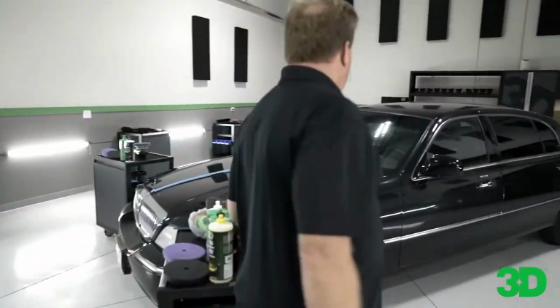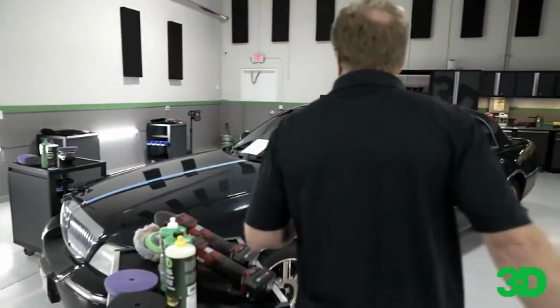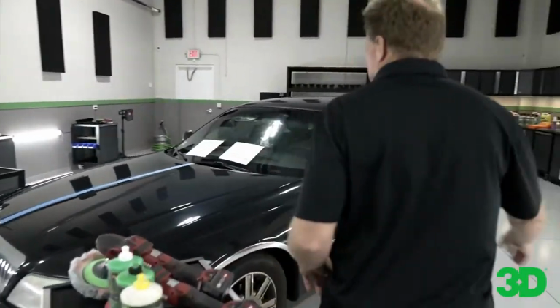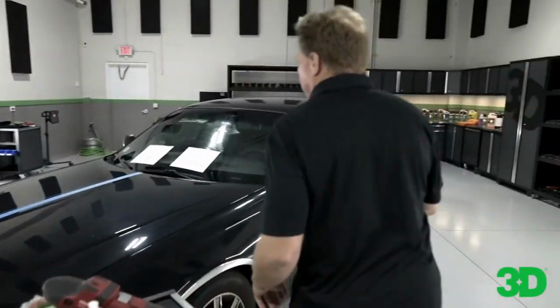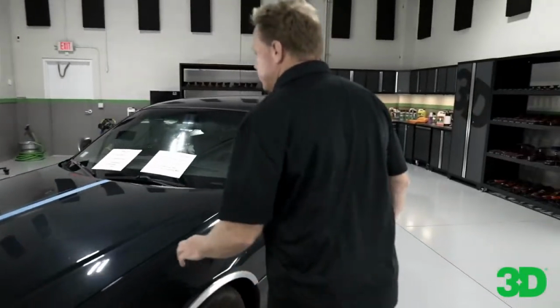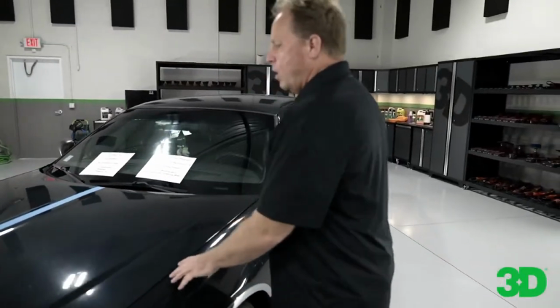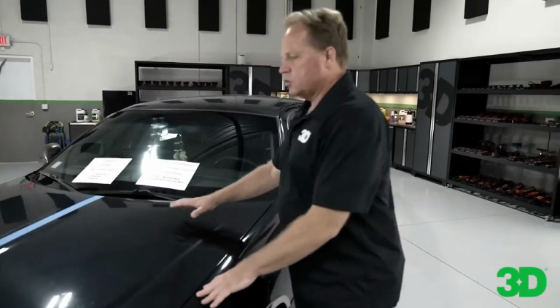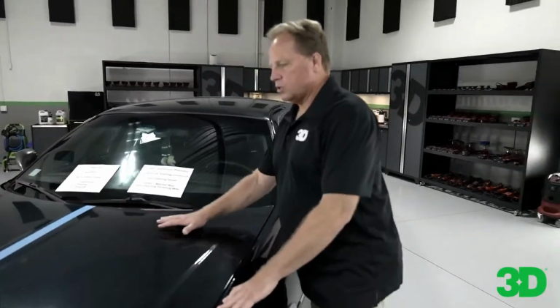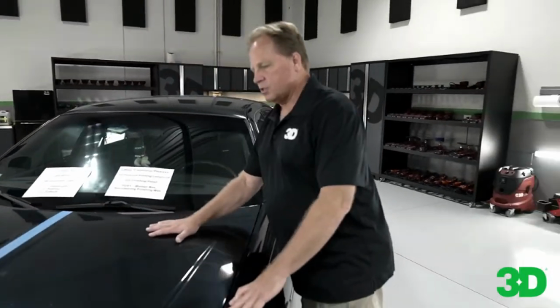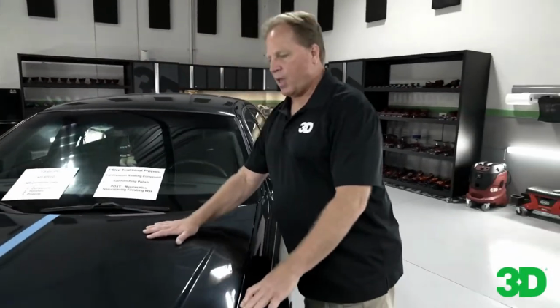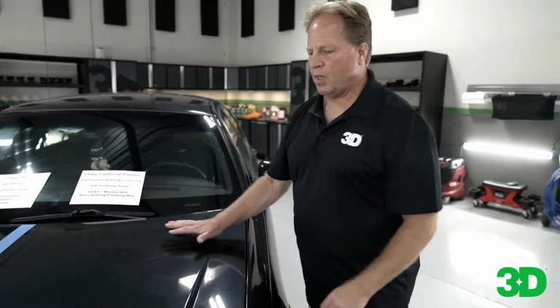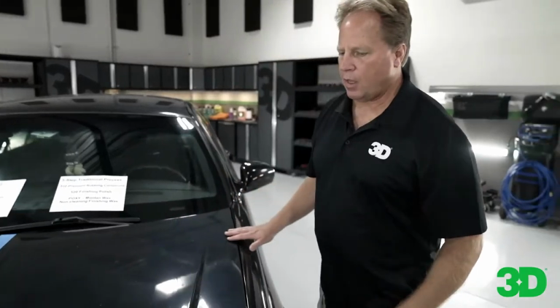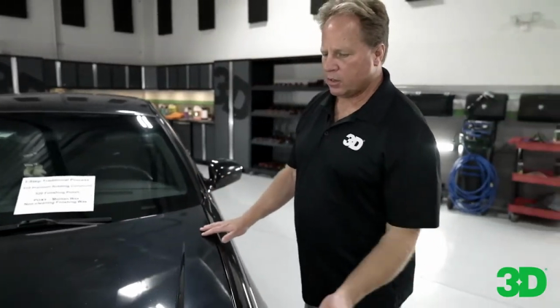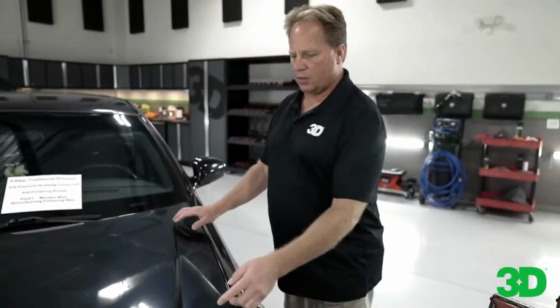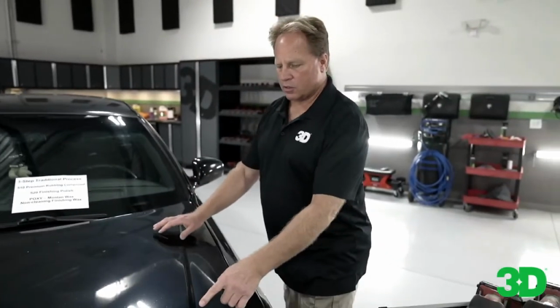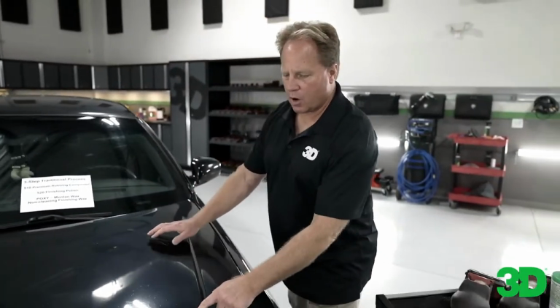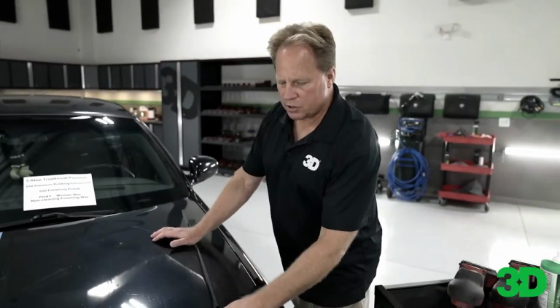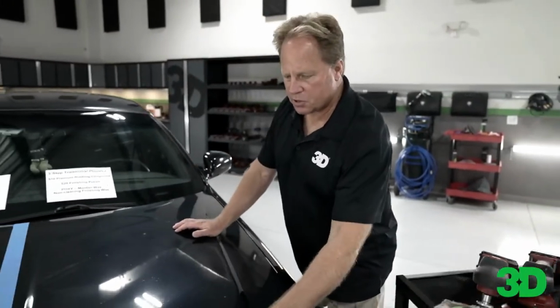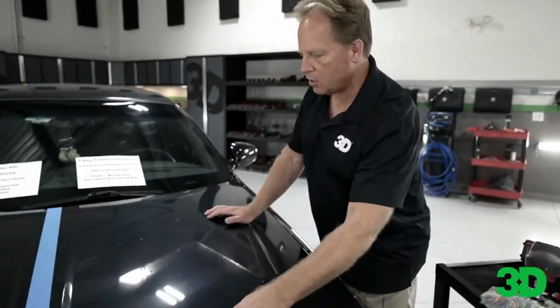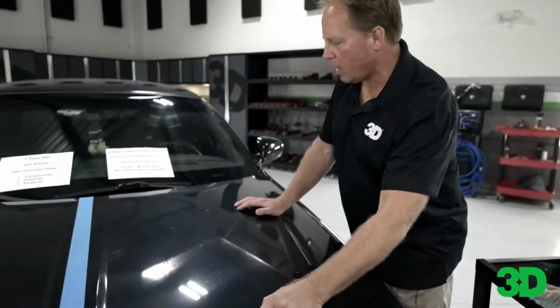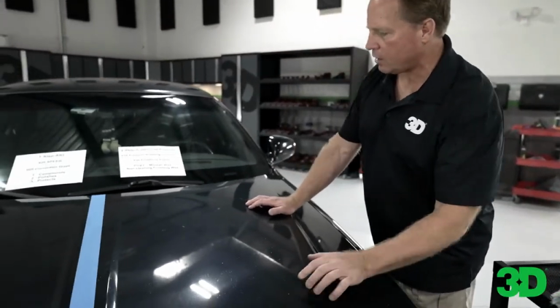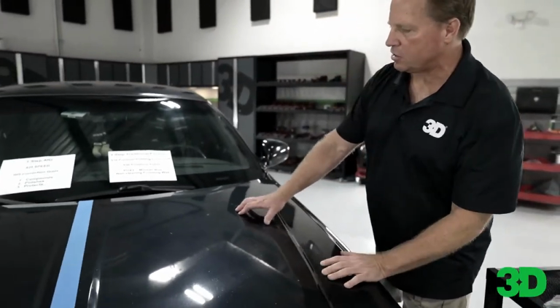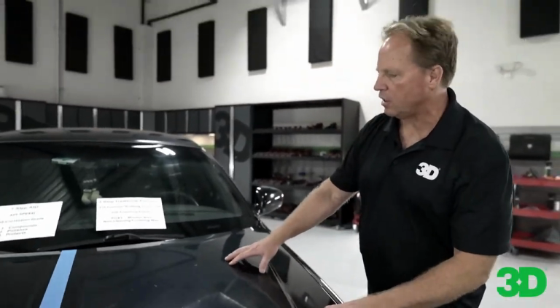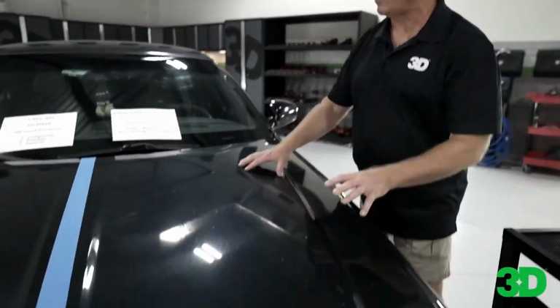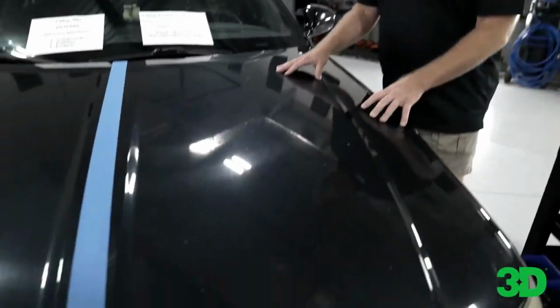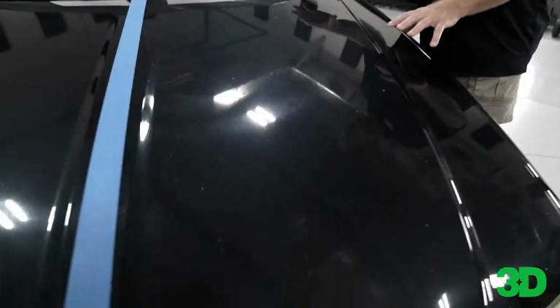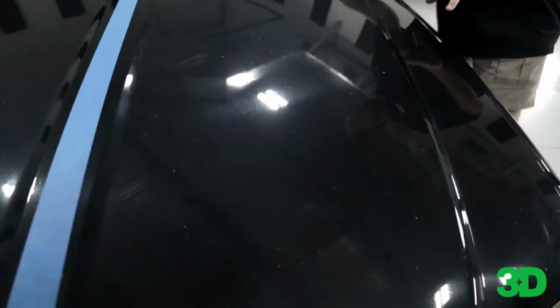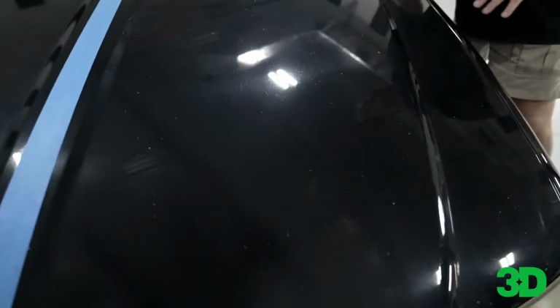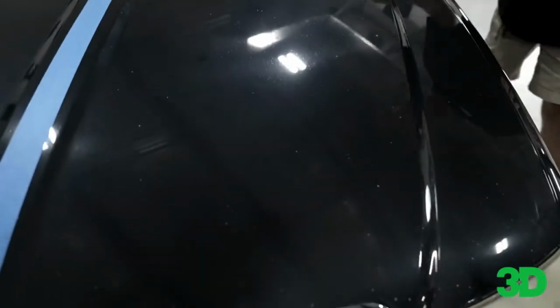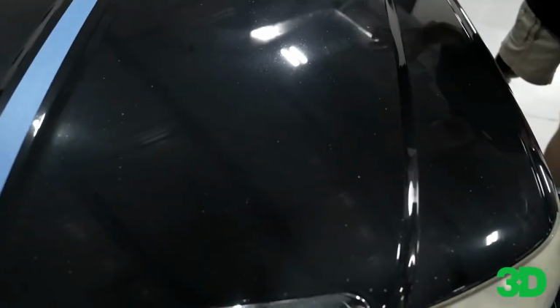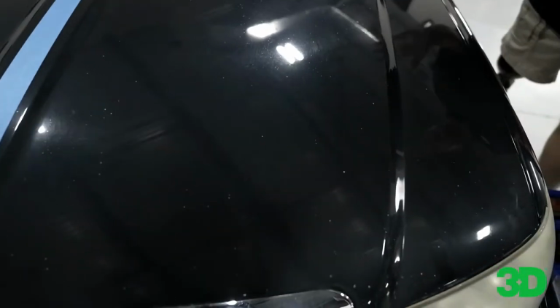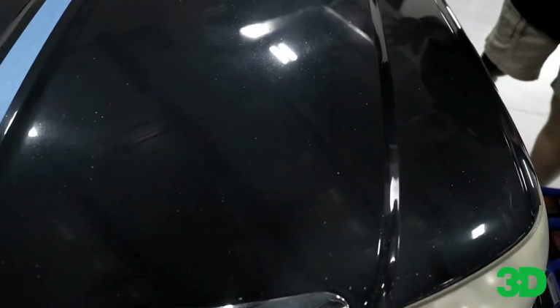I've already used the waterless wash on this paint, and you can see there are some rock chips. I can actually see a lot of defects in here that only a paint job would fix.